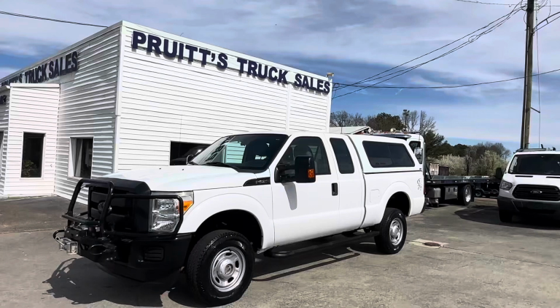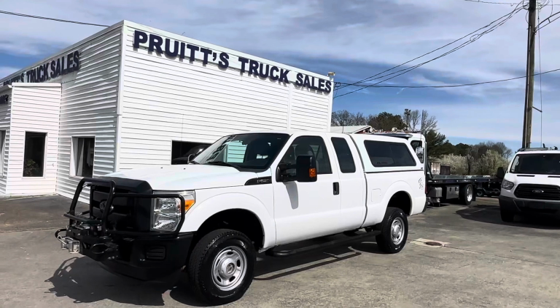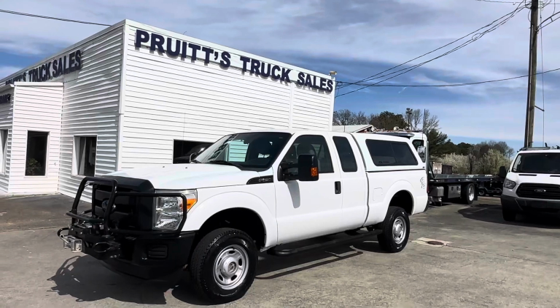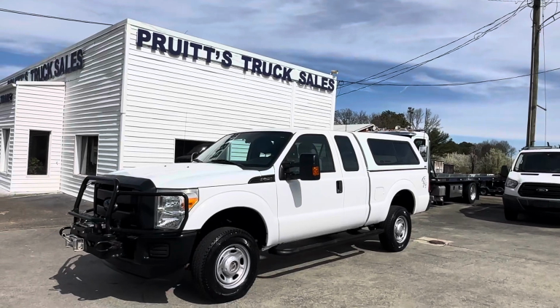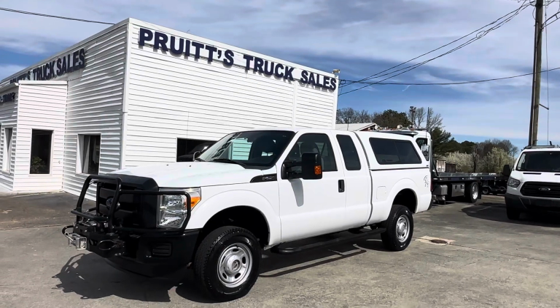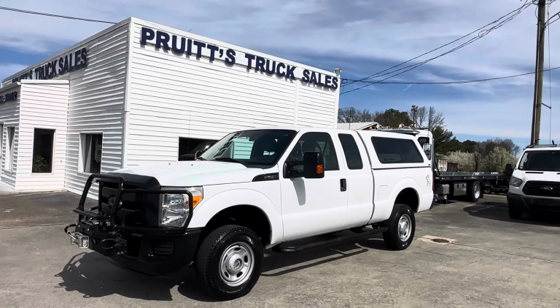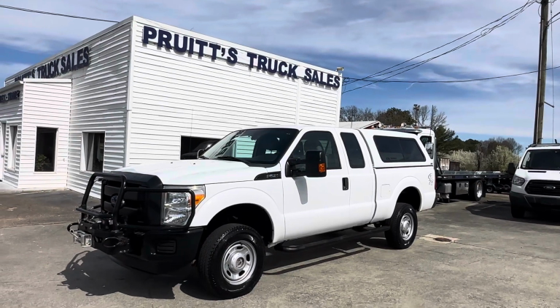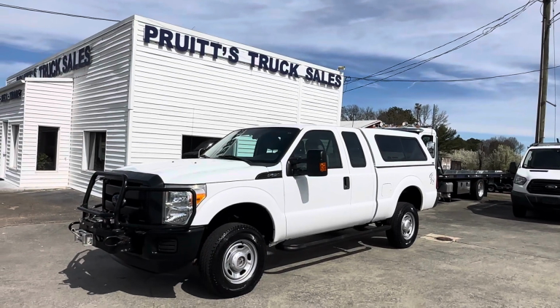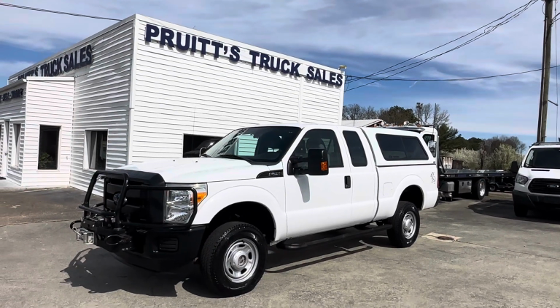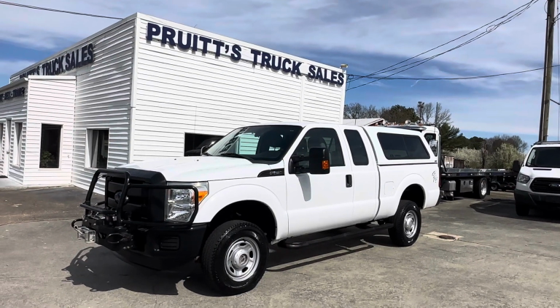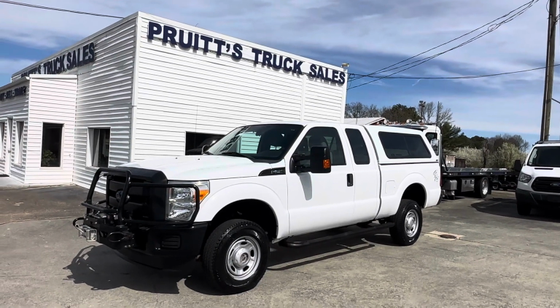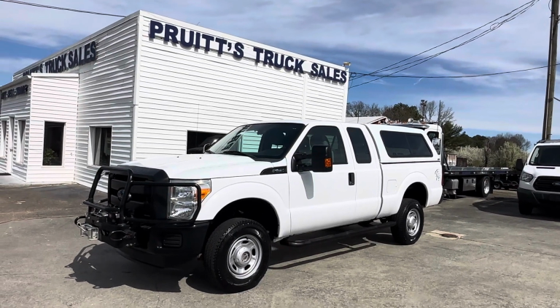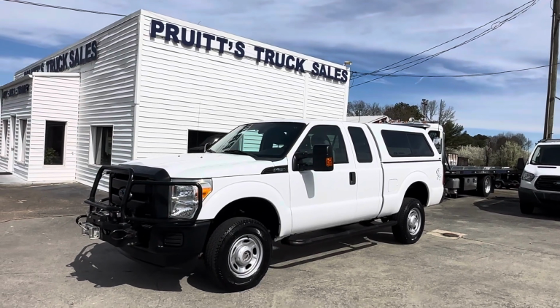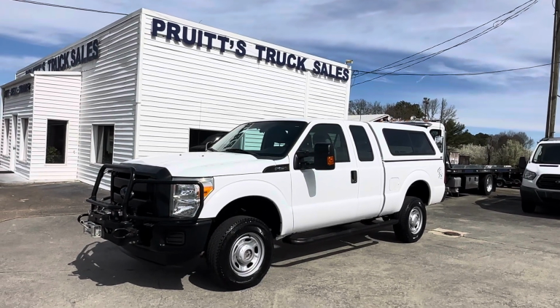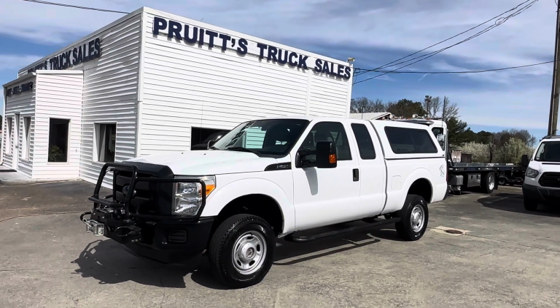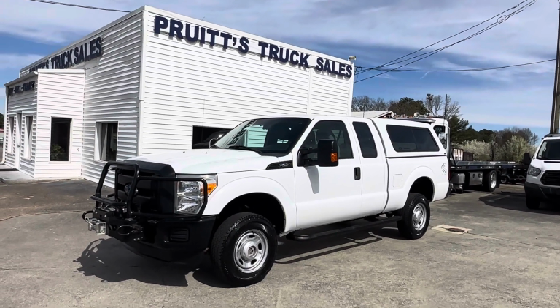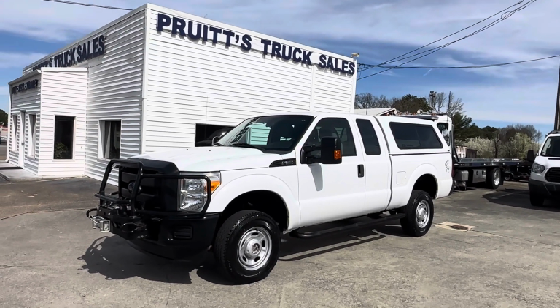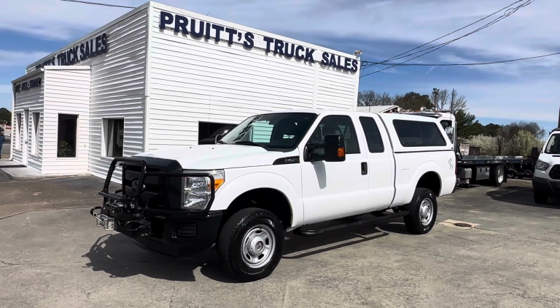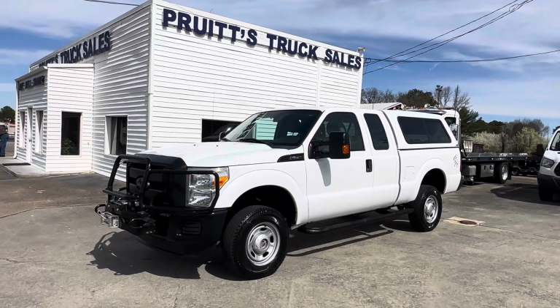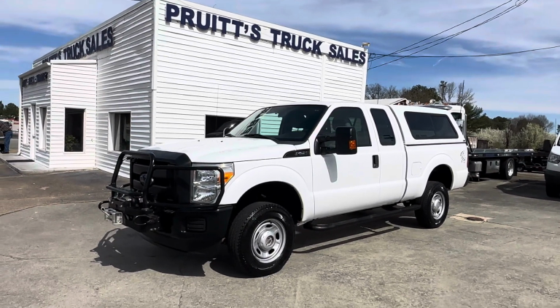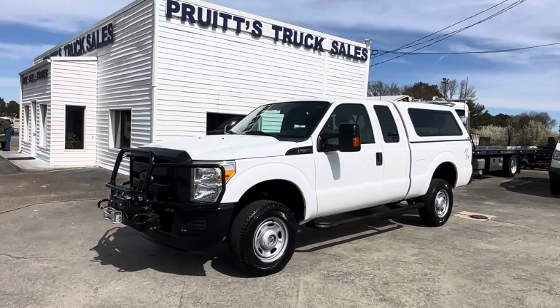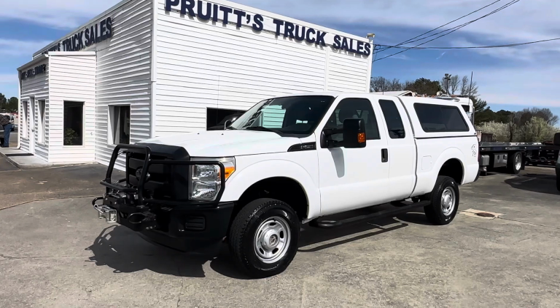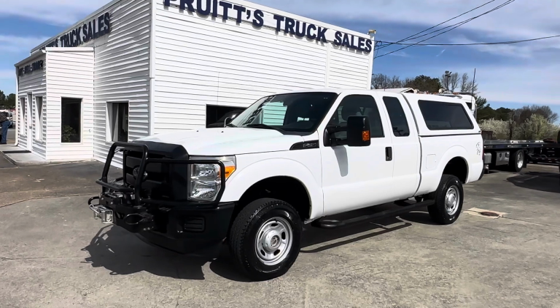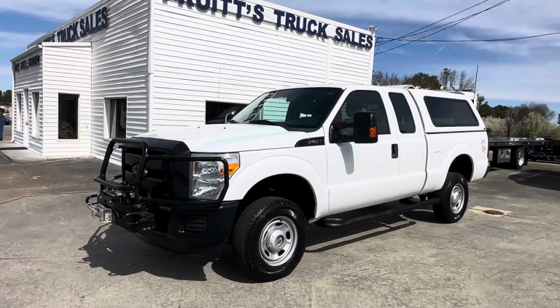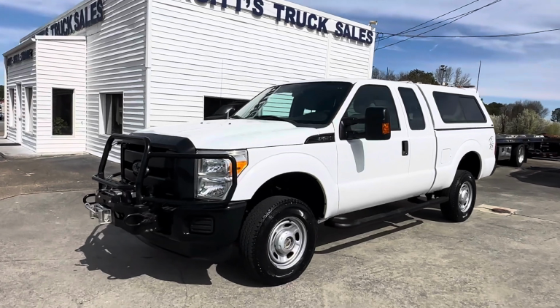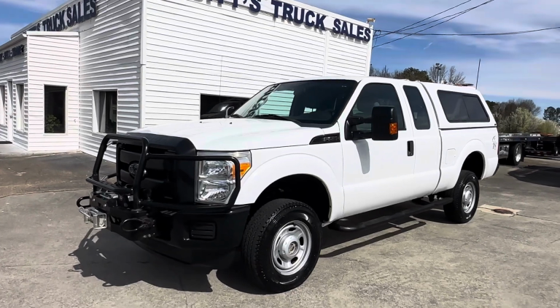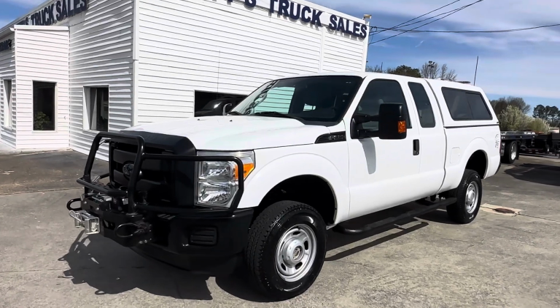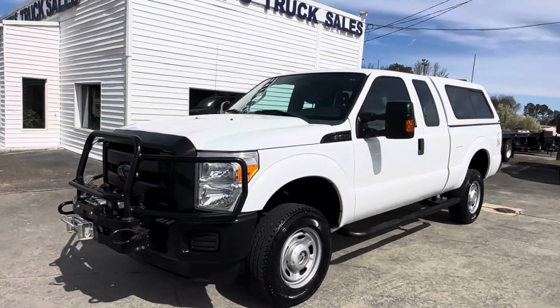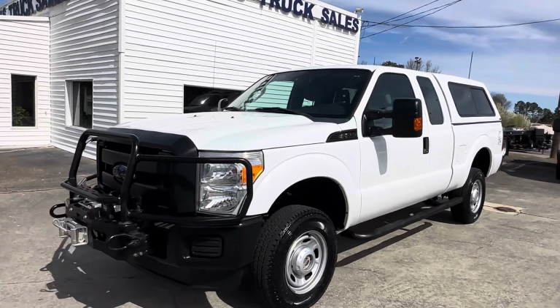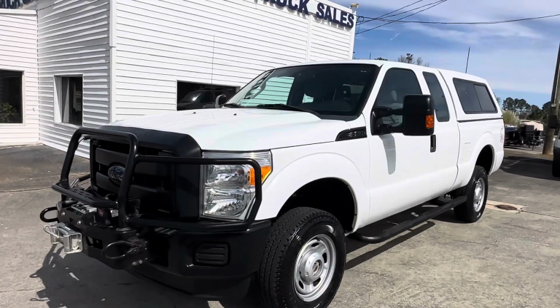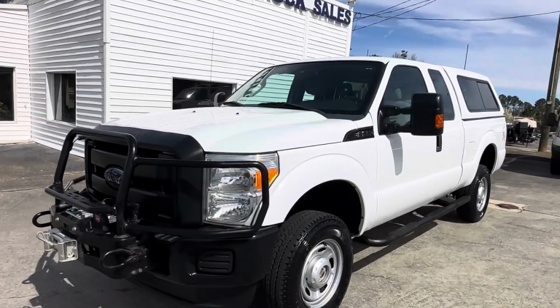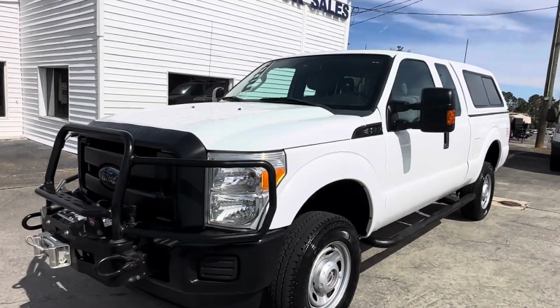Hello friends, today at Pruitt's Truck Sales I'd like to show you this 2016 Ford F-250 extended cab, four-wheel drive pickup.